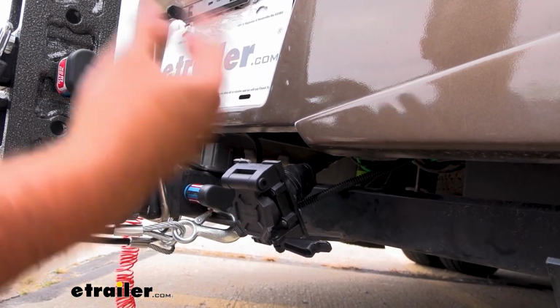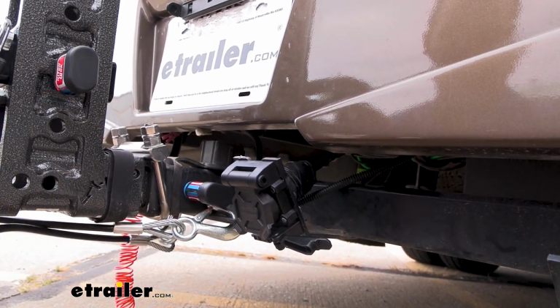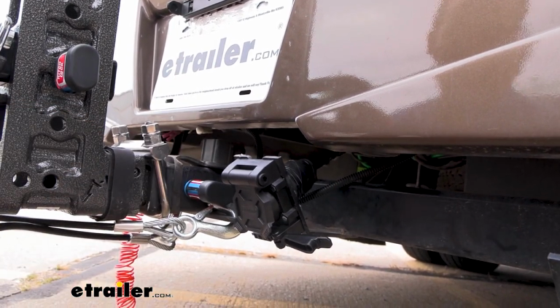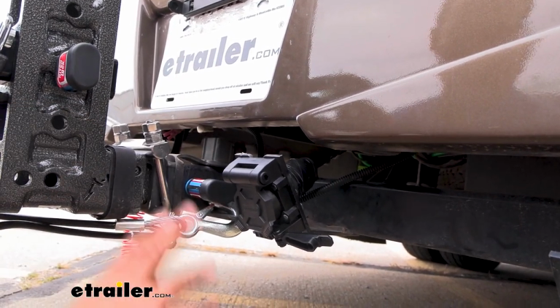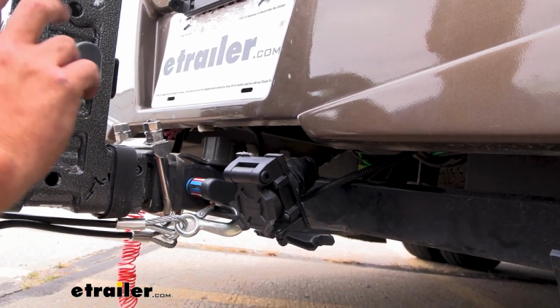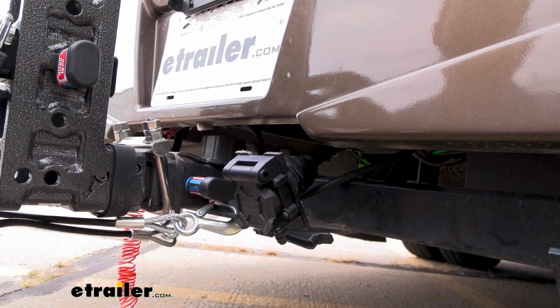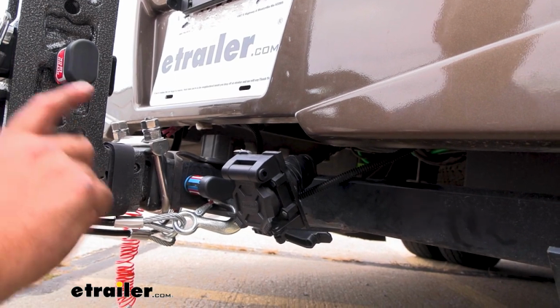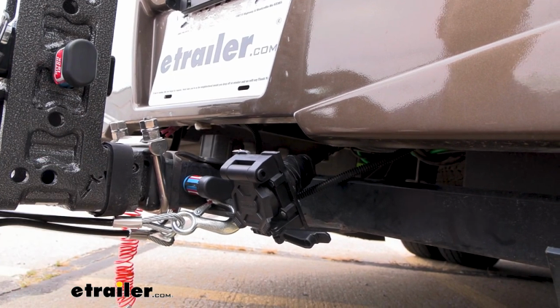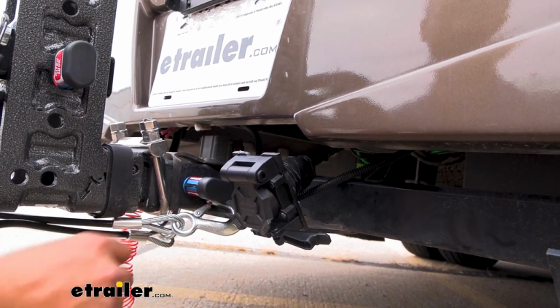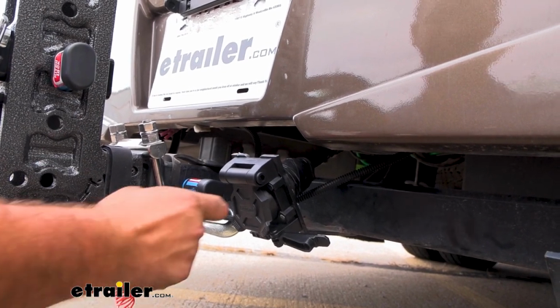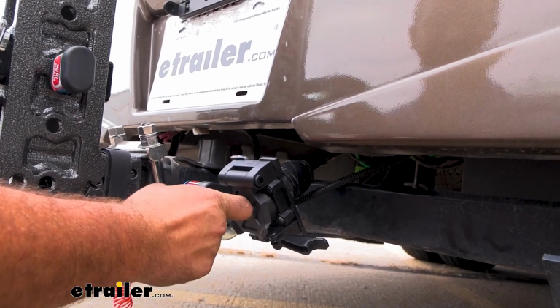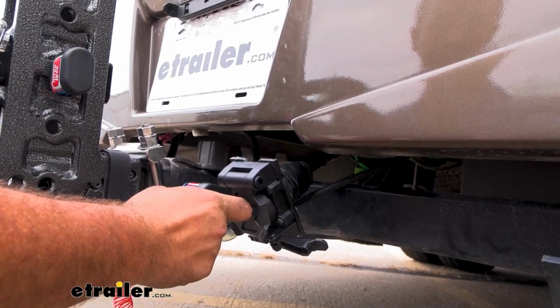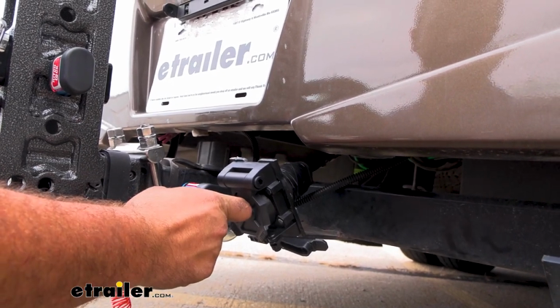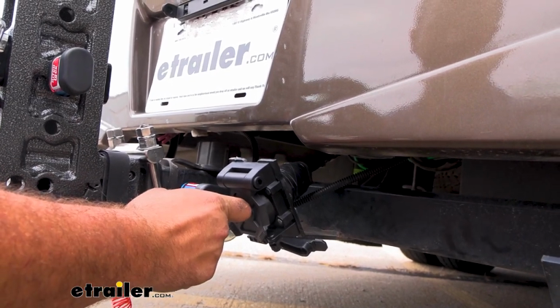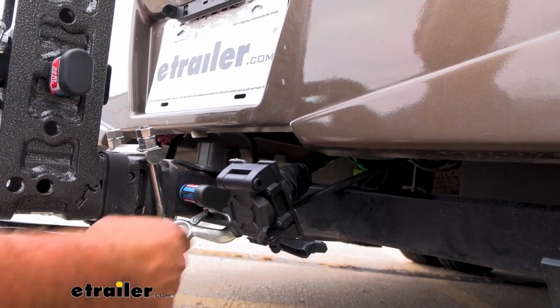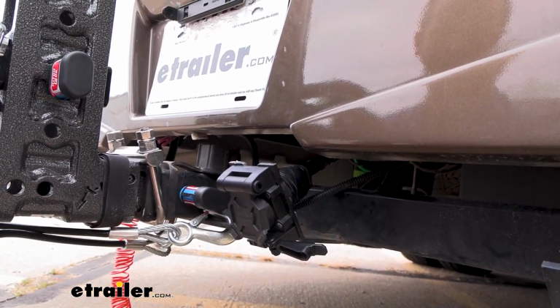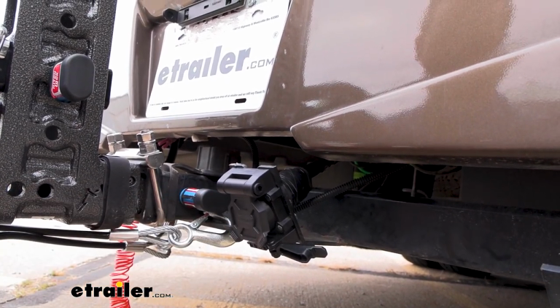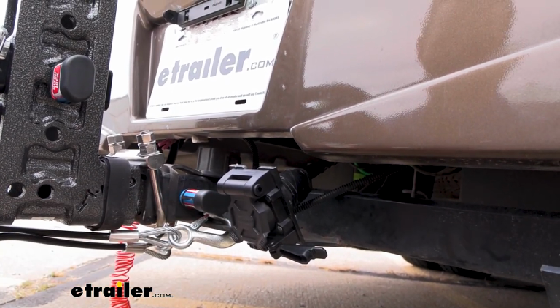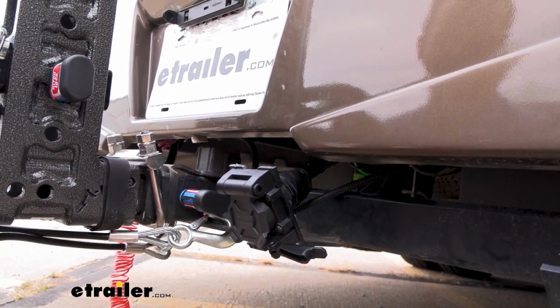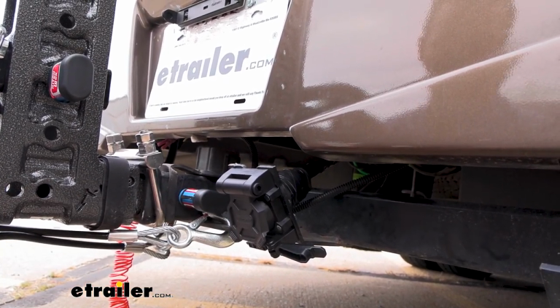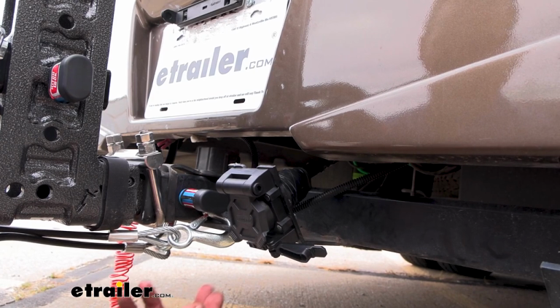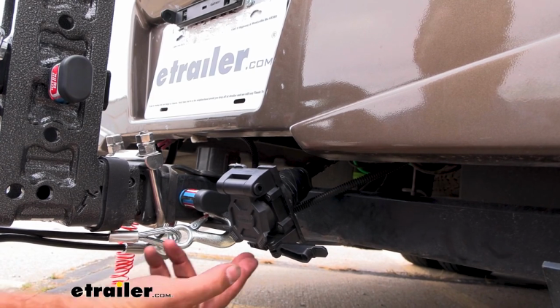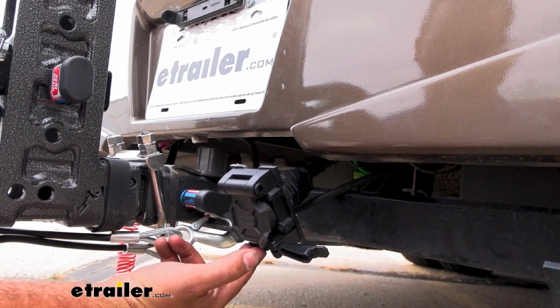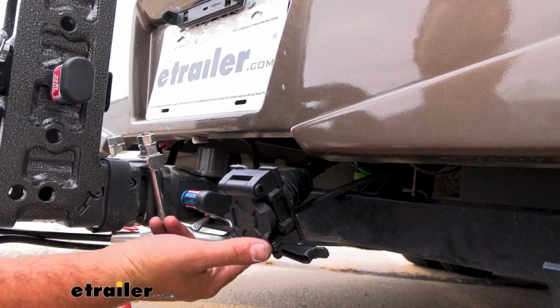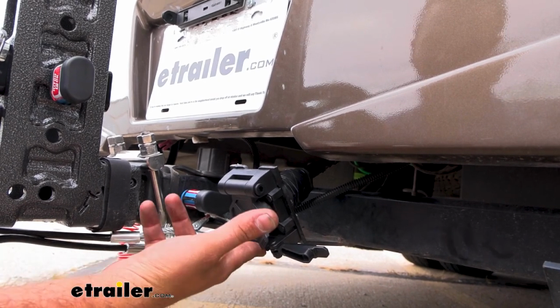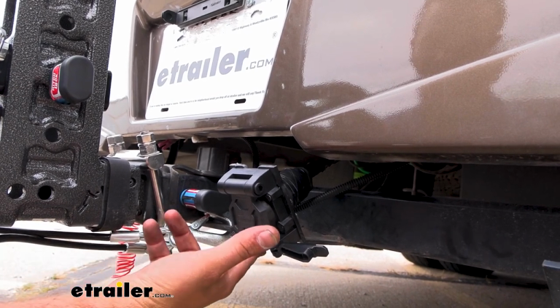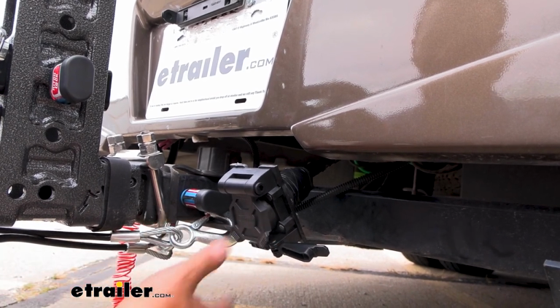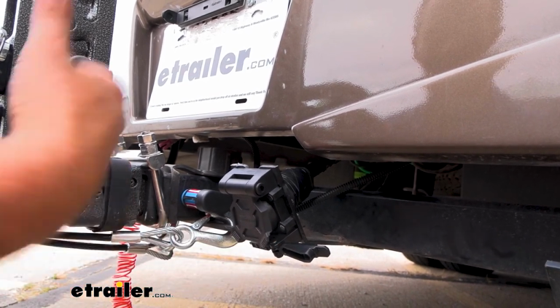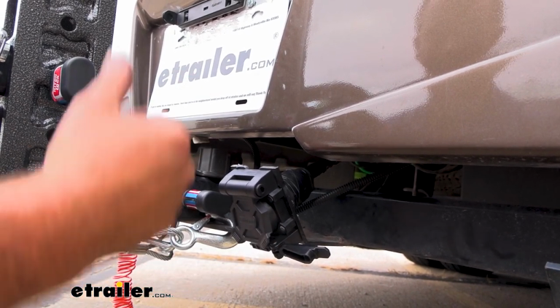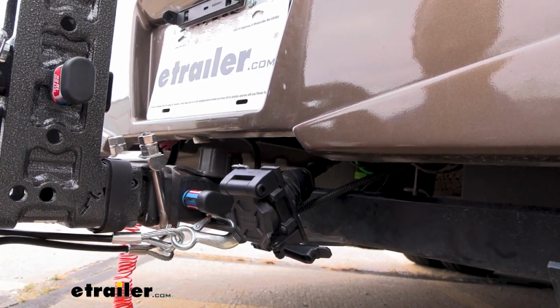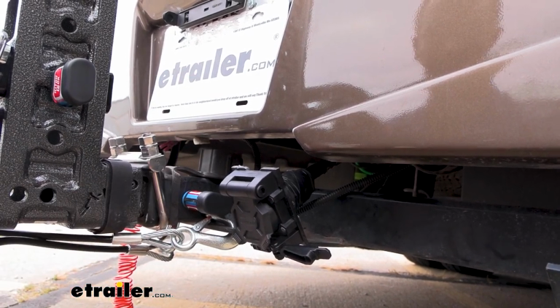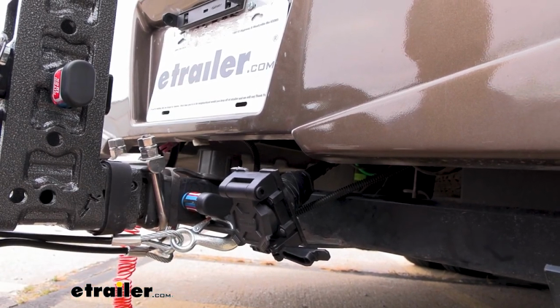You can actually do both. Our neighbor here today is flat towing his vehicle, but he also has a bike rack that has lights on it, so he can plug his 4-pole in here and it's going to work on both of them.